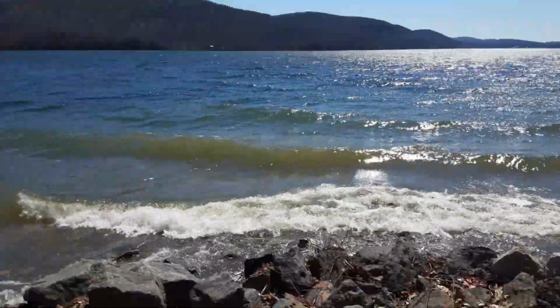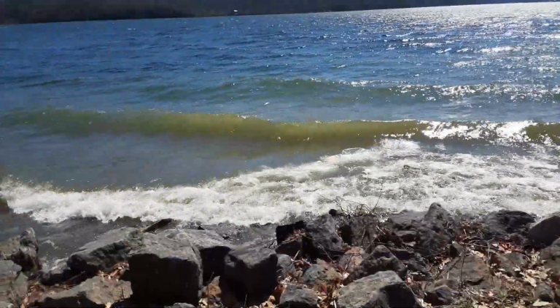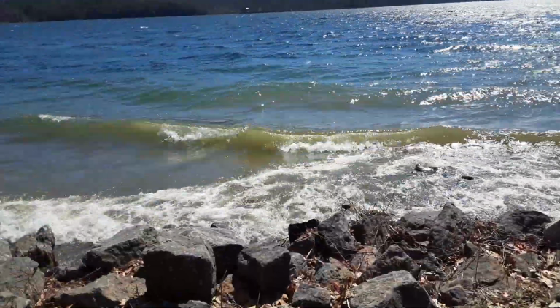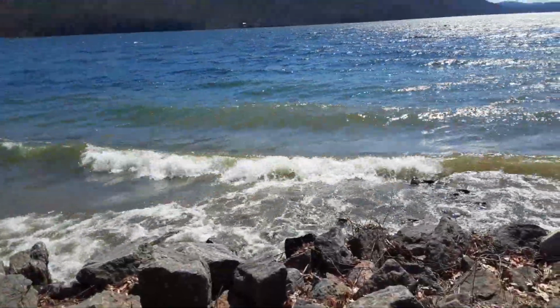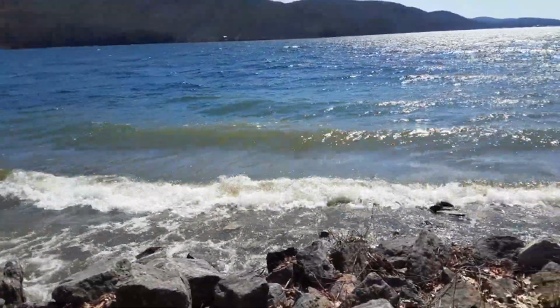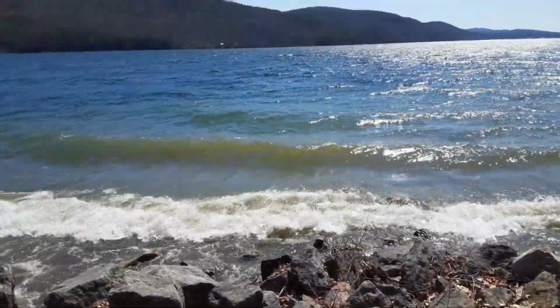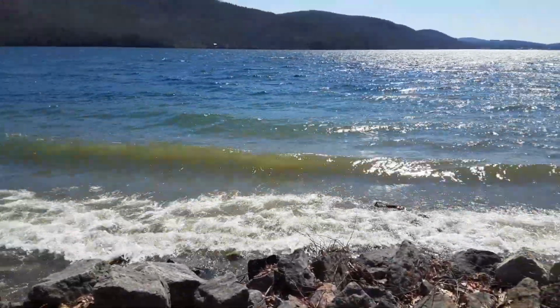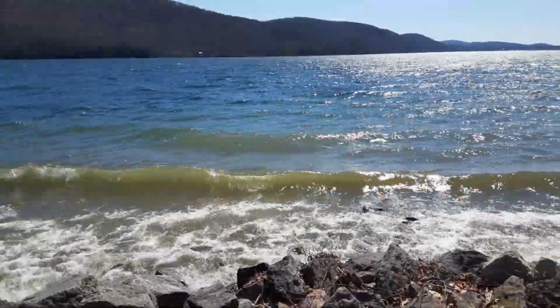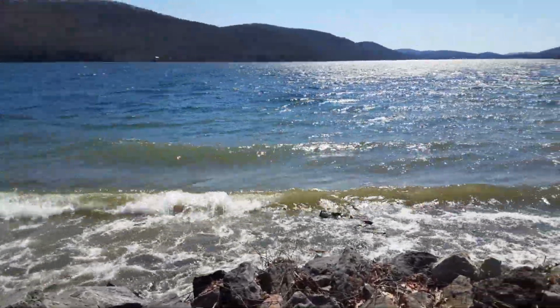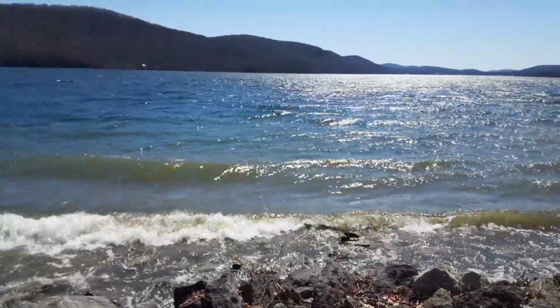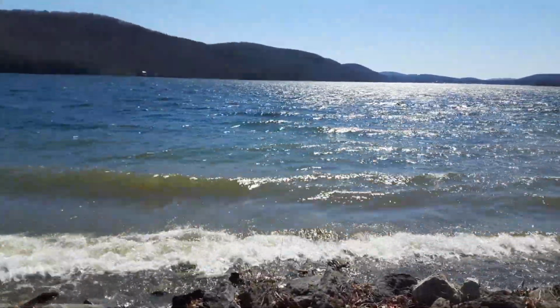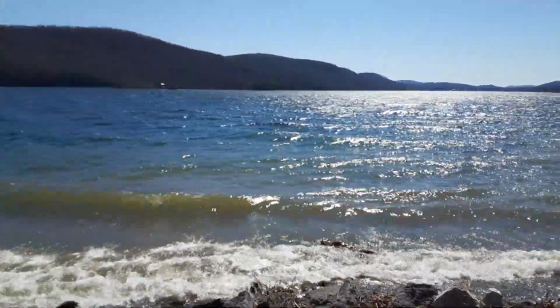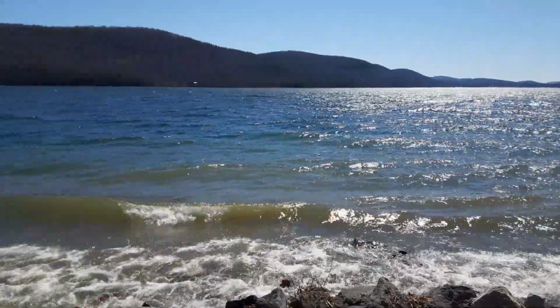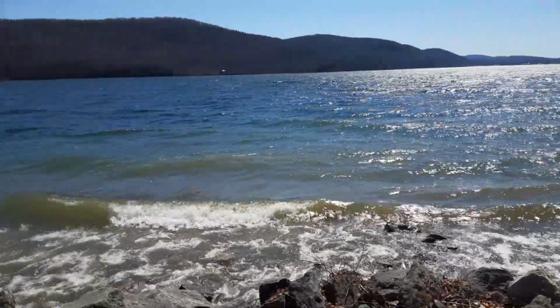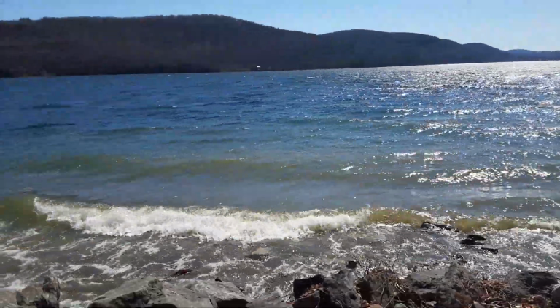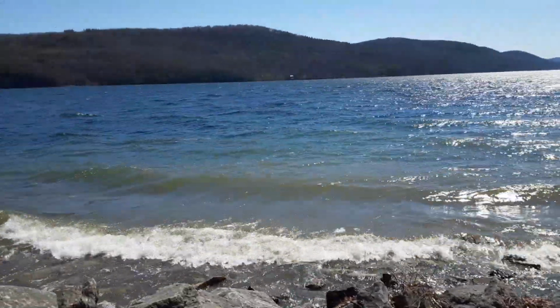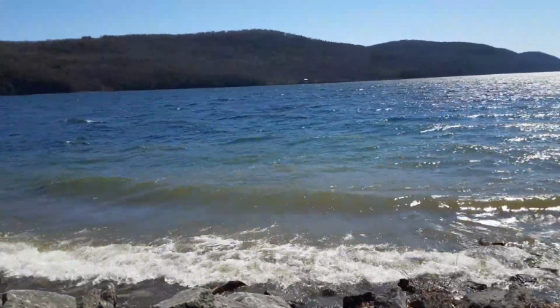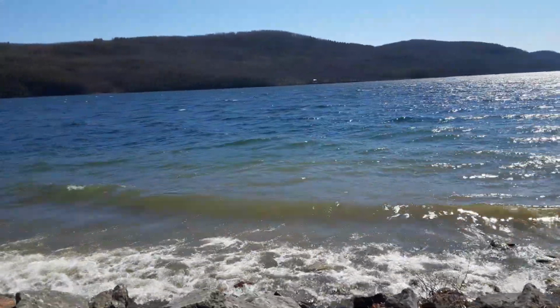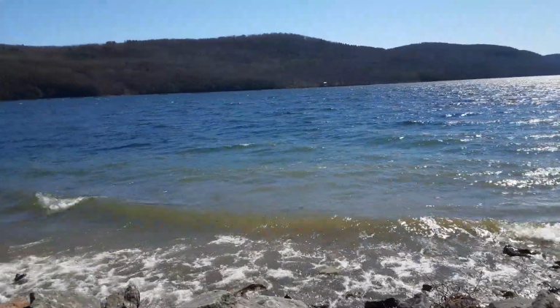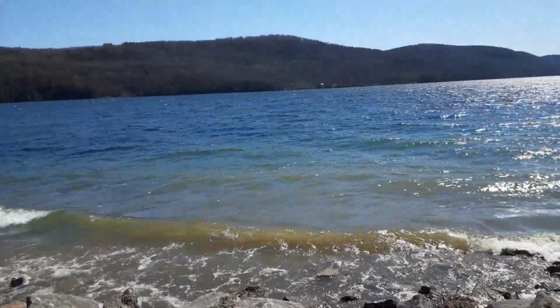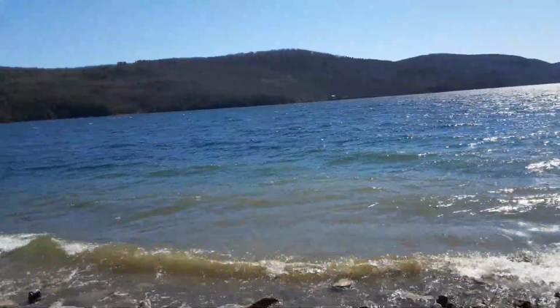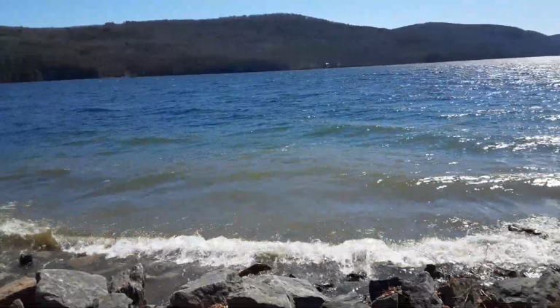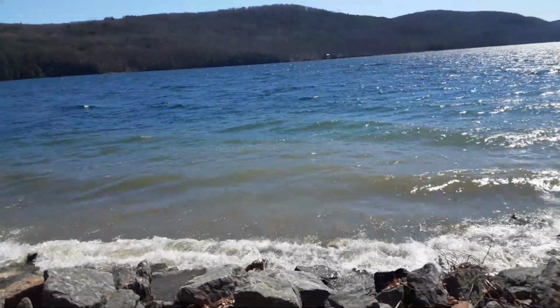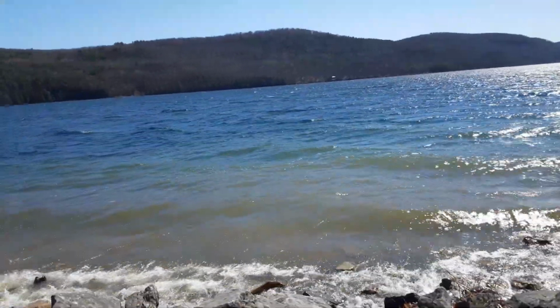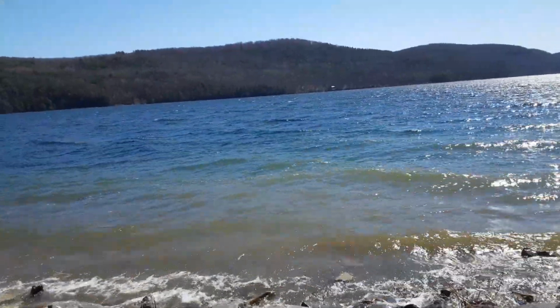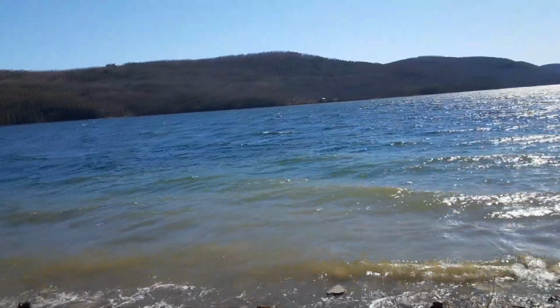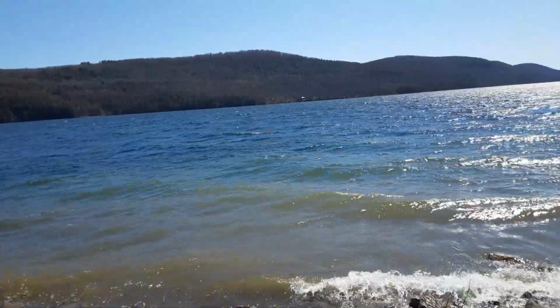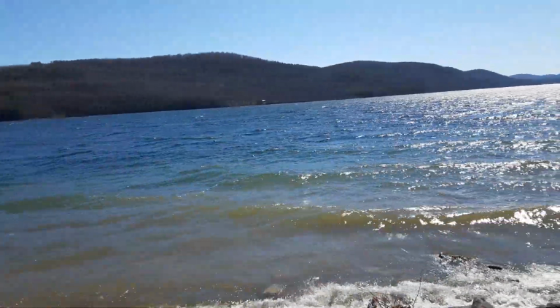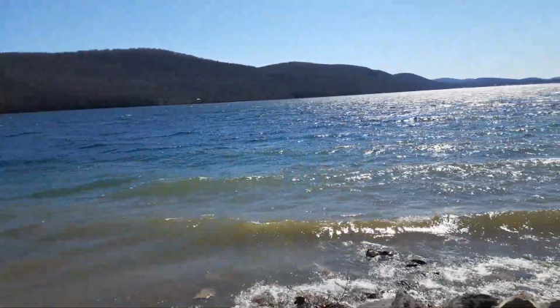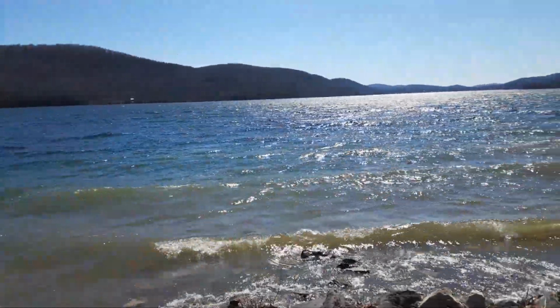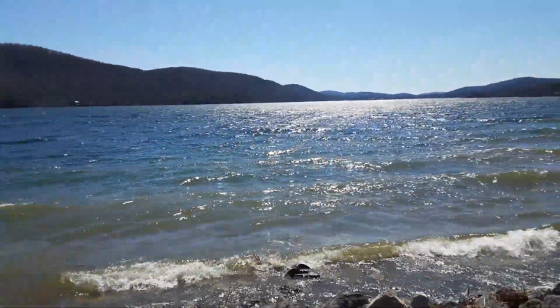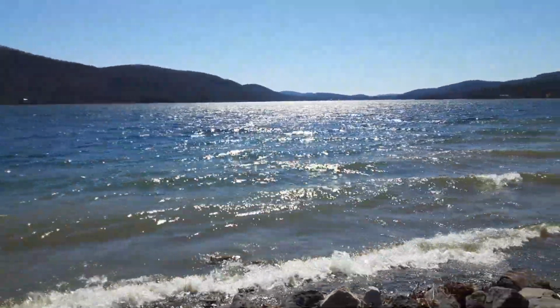Pretty good waves here coming in too, crashing into Three Mile Point in beautiful Cooperstown, New York. That's a beautiful world.